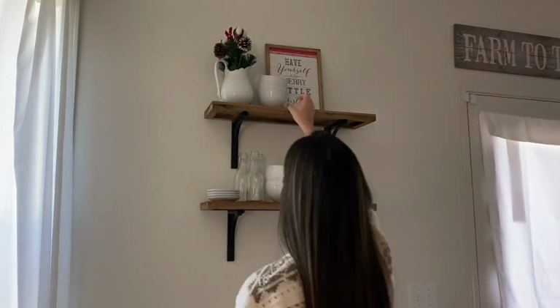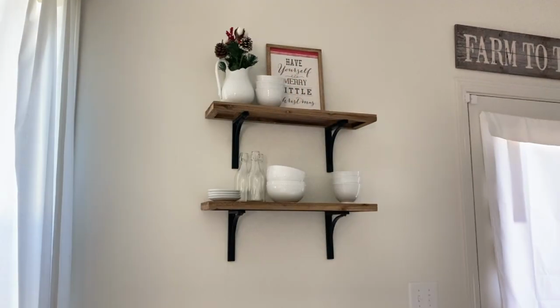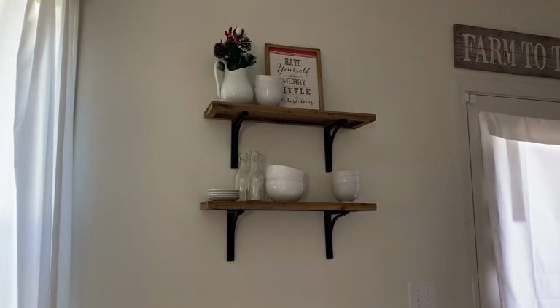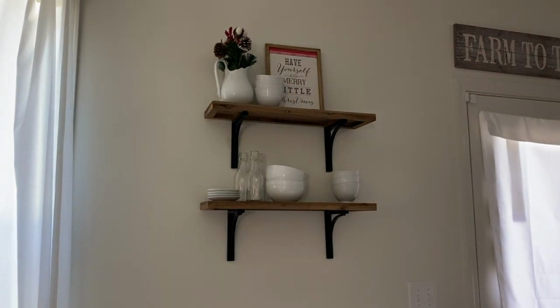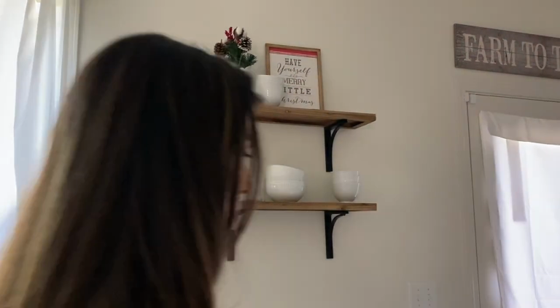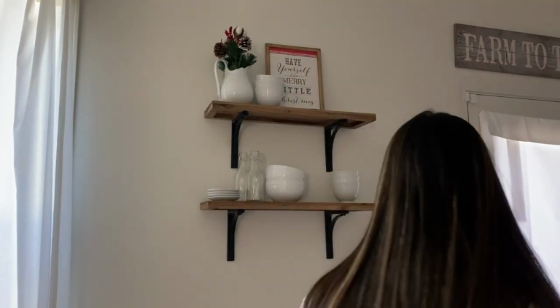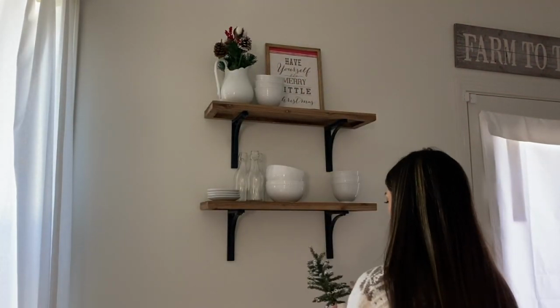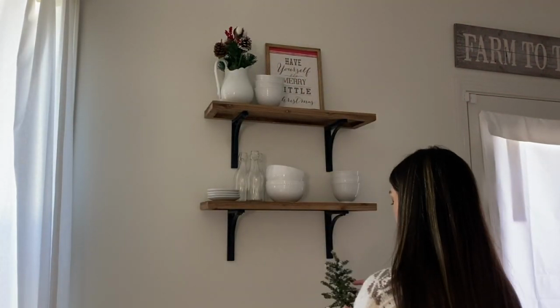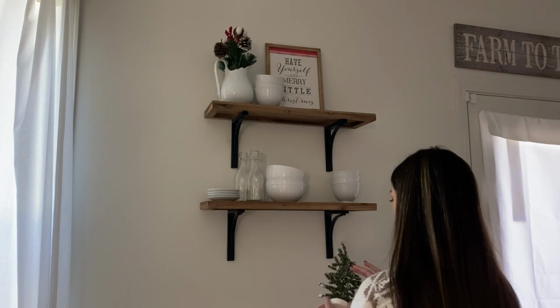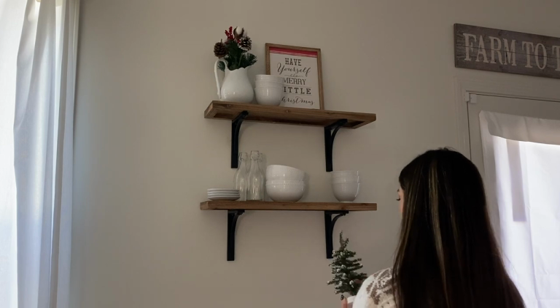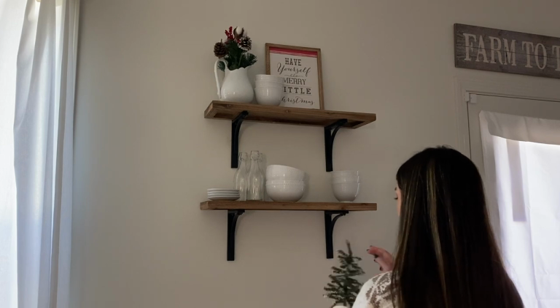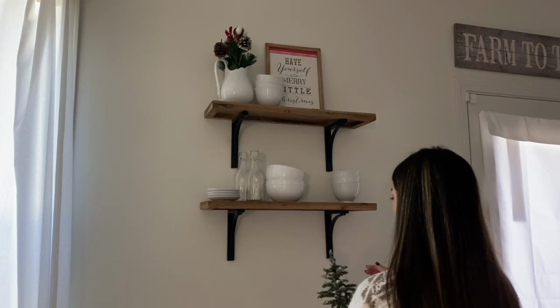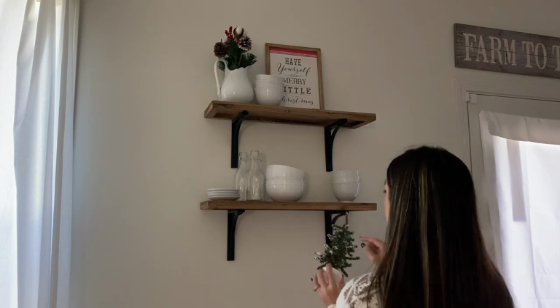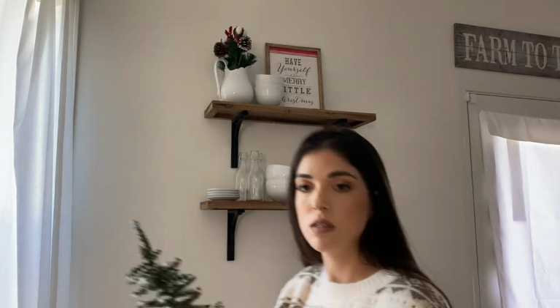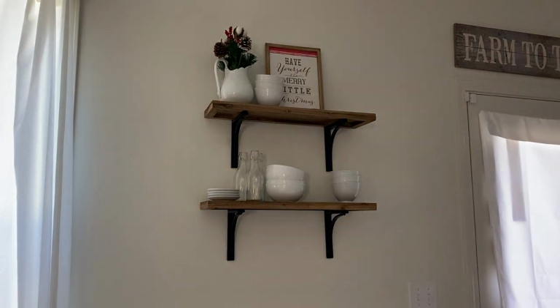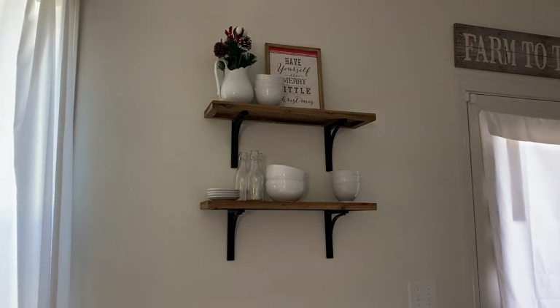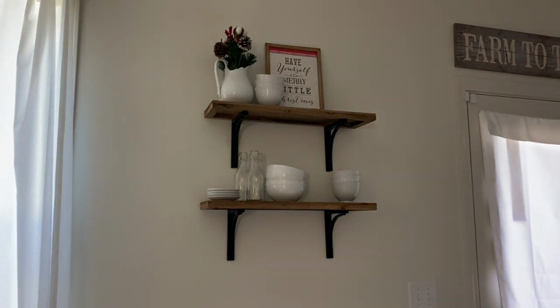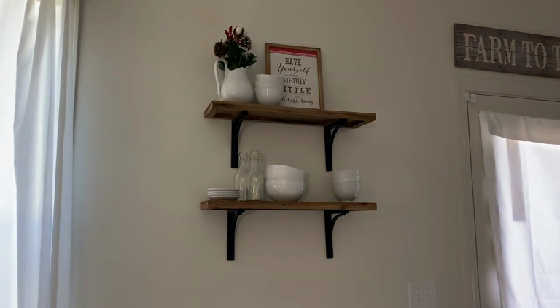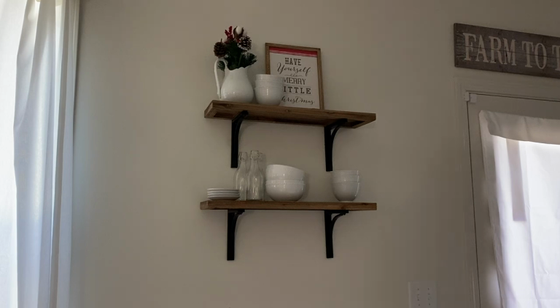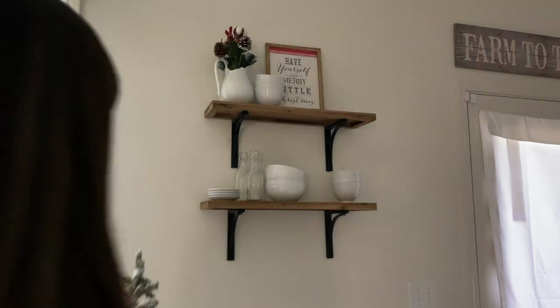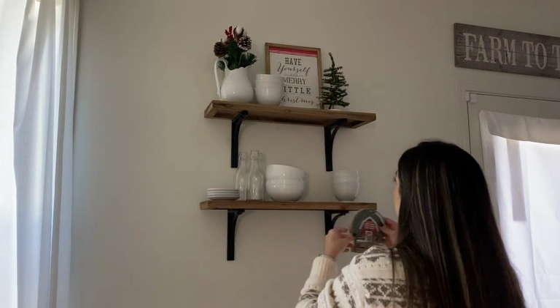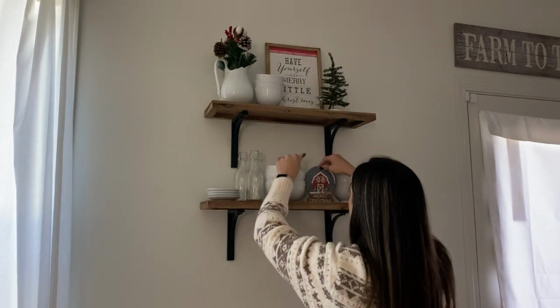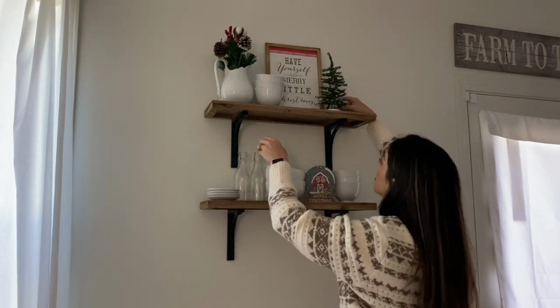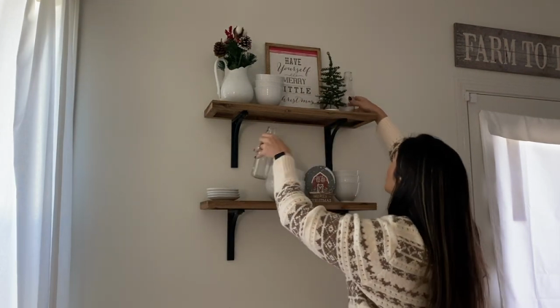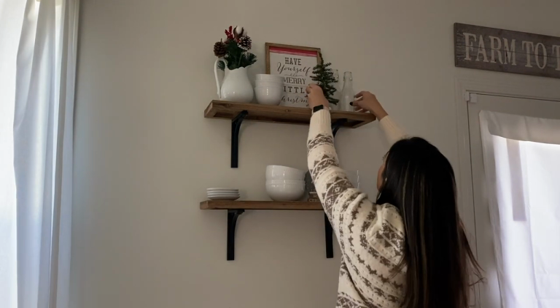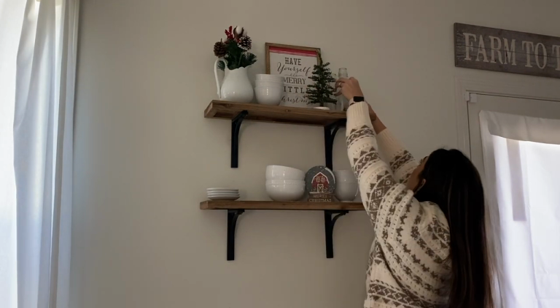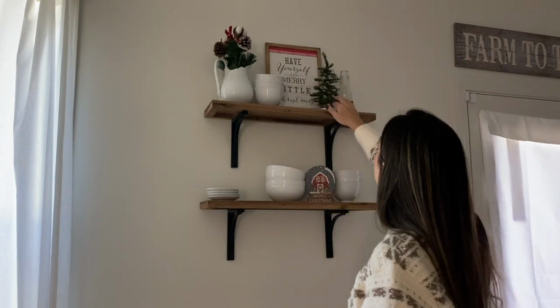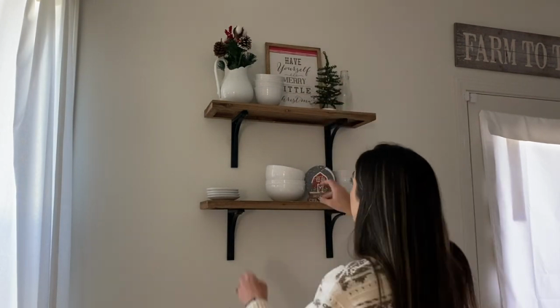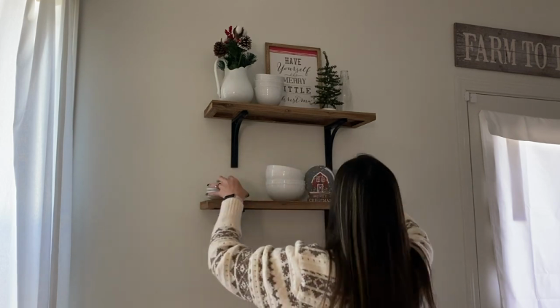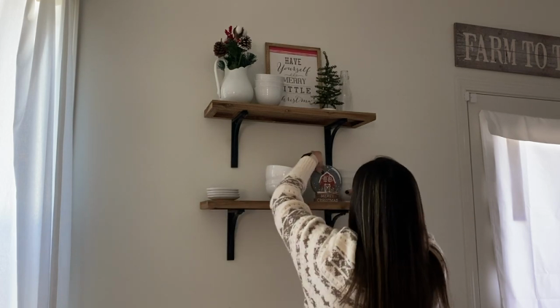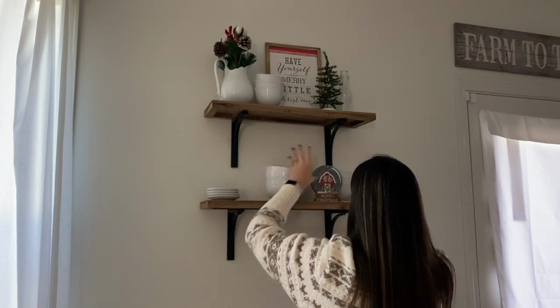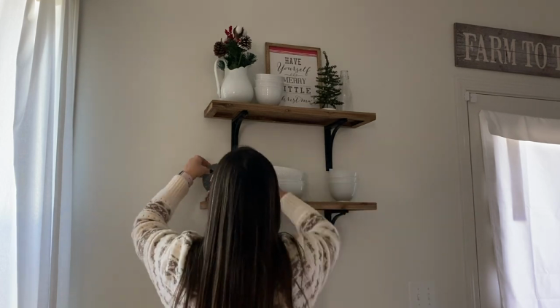Now it is time to decorate my little open shelving here in the kitchen. This is one of my favorite spots to decorate, just because I feel like you can do so many different things with it and add little touches for the season. I just play around with this for a little while and I think I finally got it right.